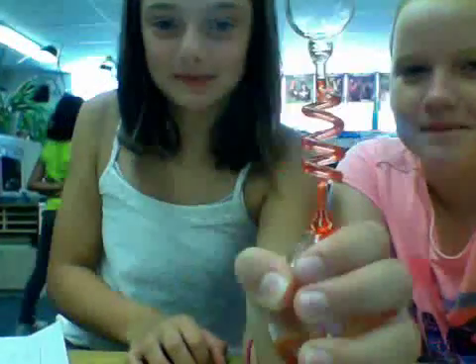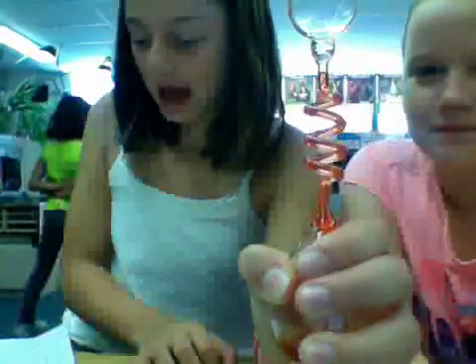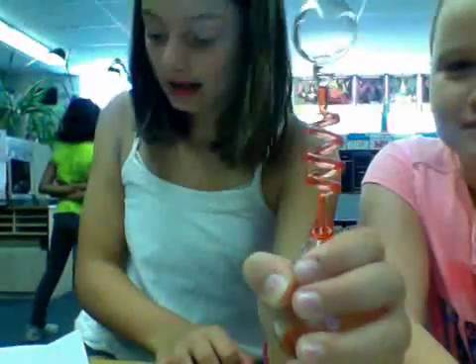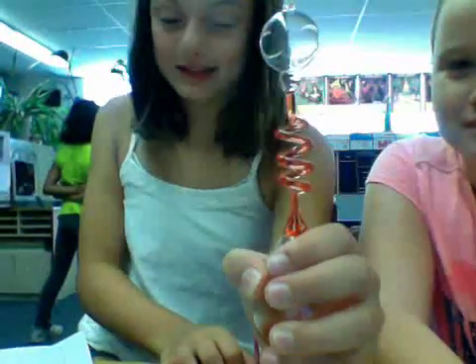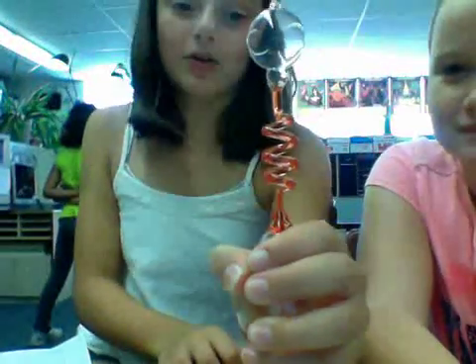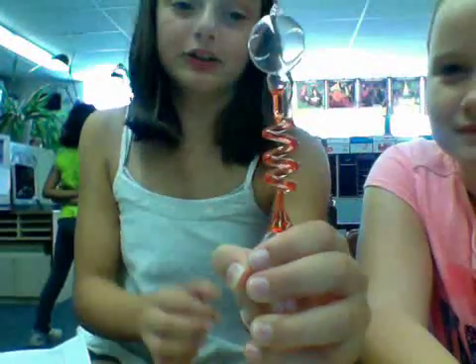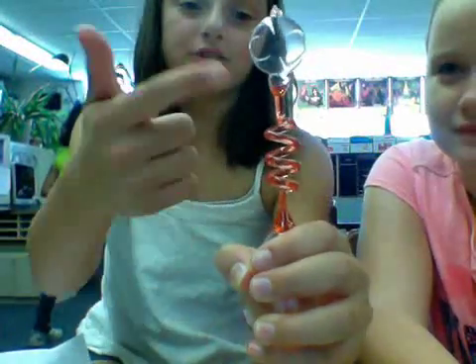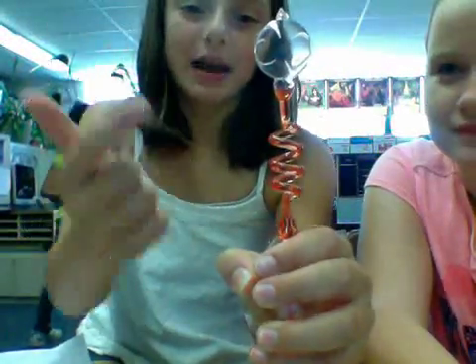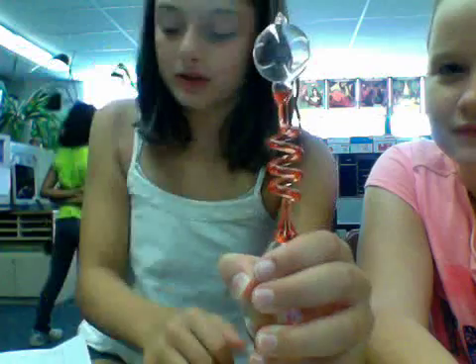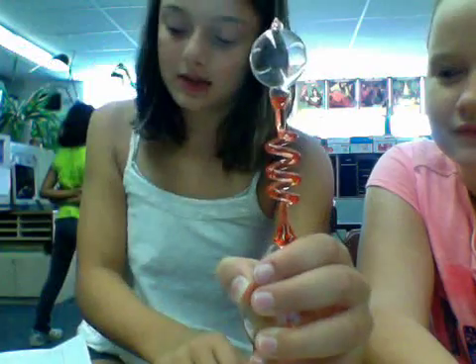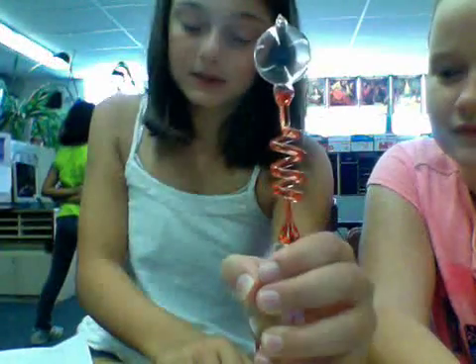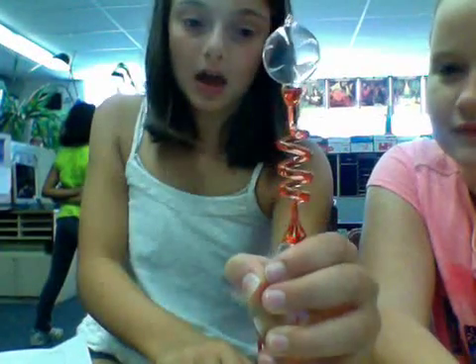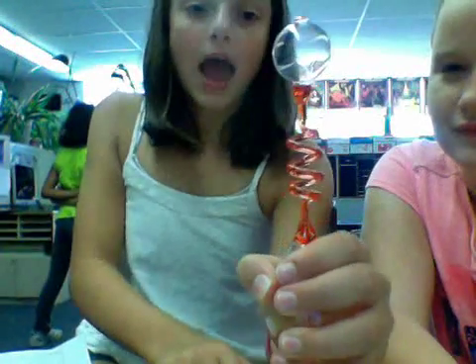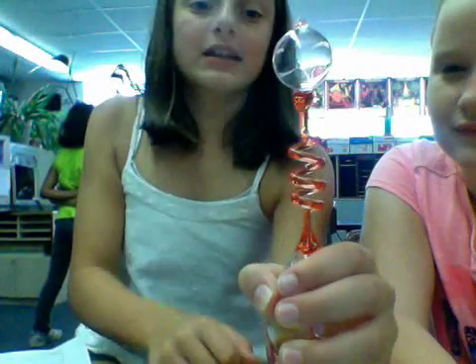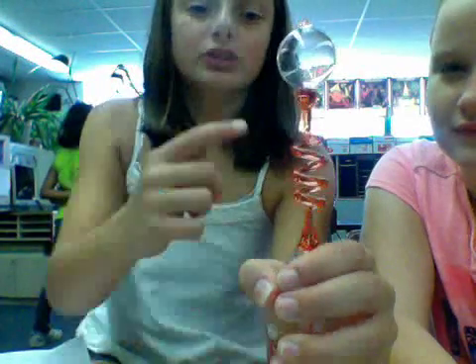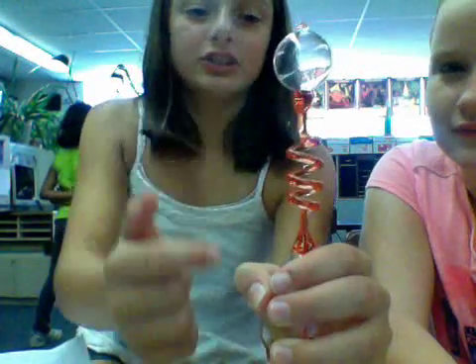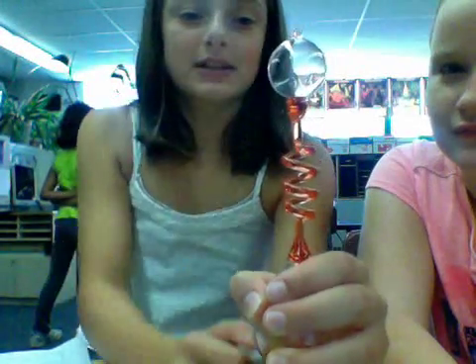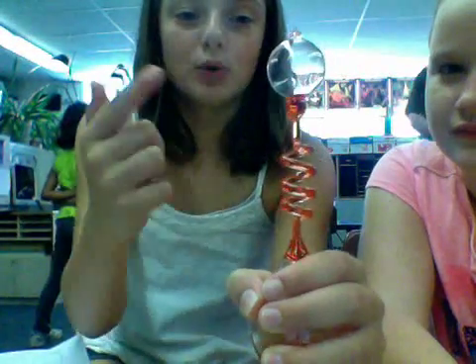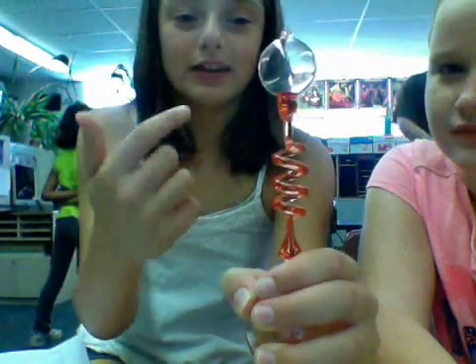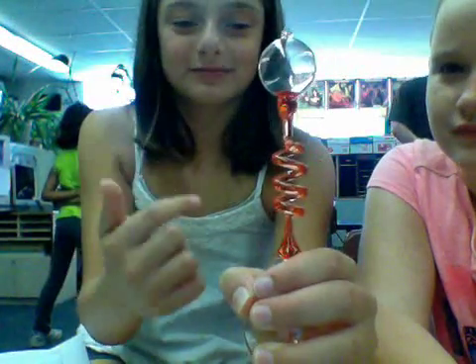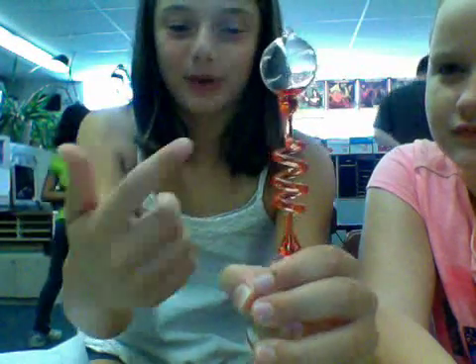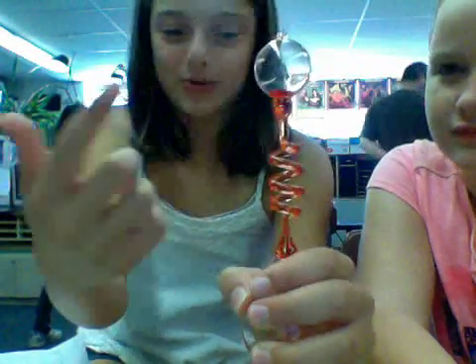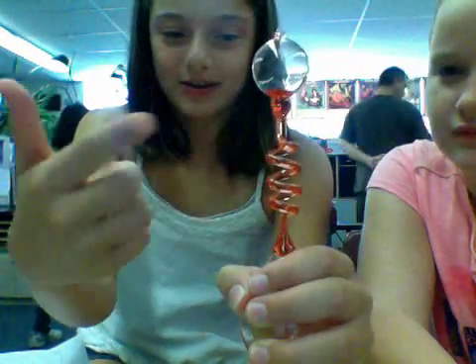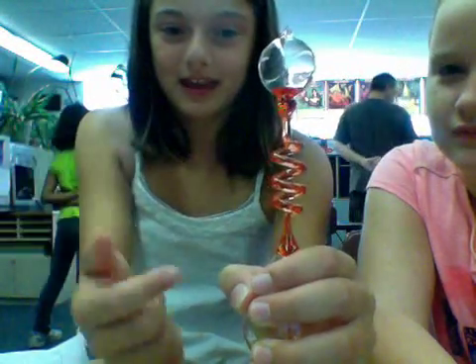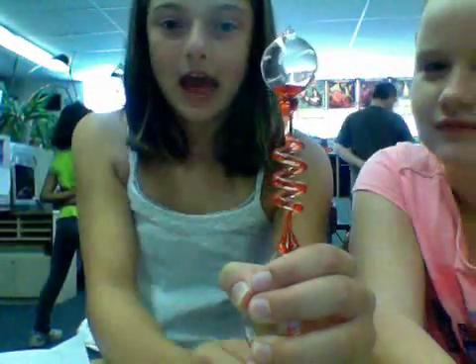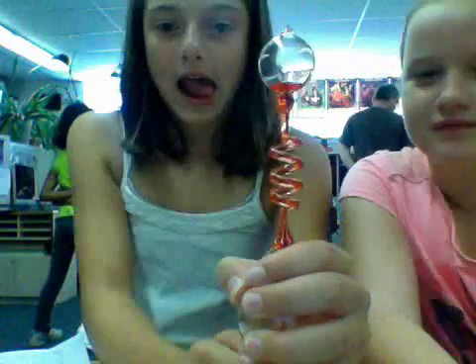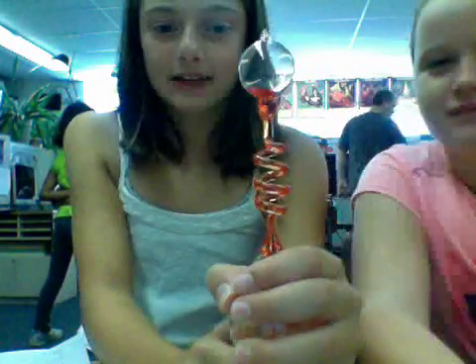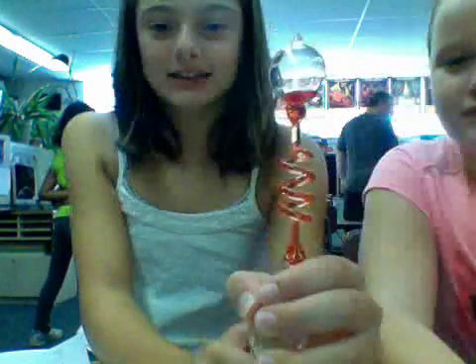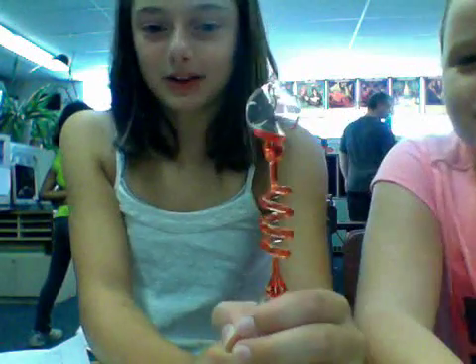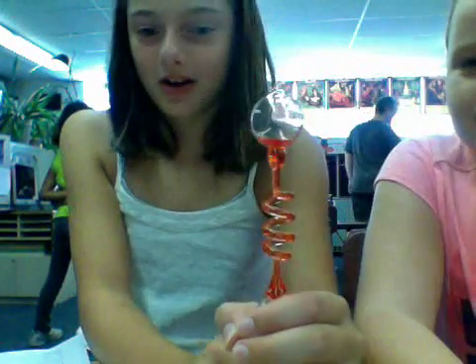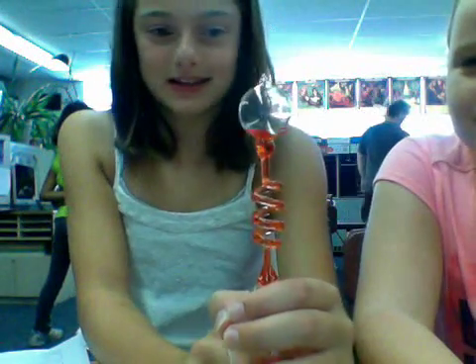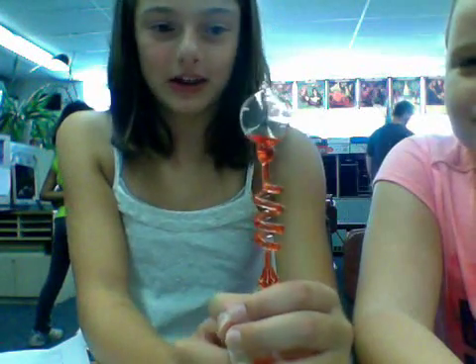And it's chemical energy because there's chemicals in this. And it's motion energy because it's moving around here. And that's really all that's in there.